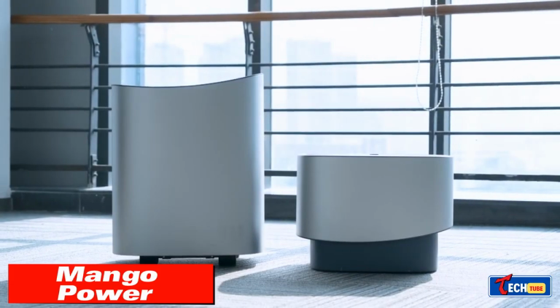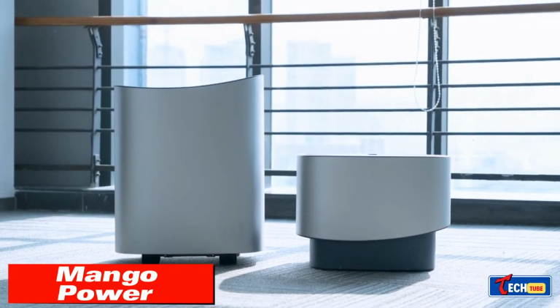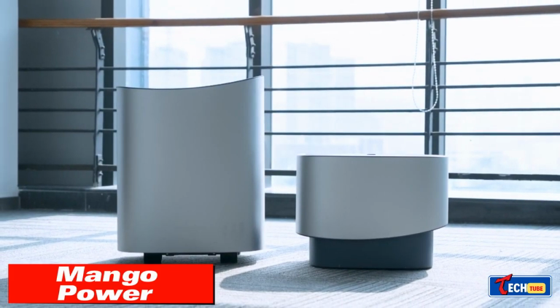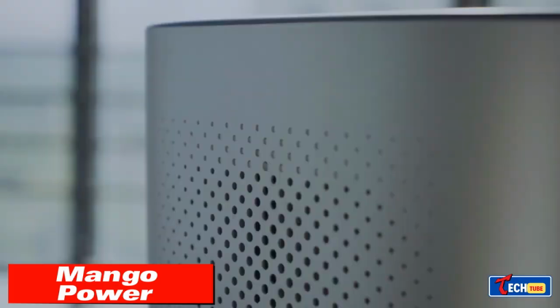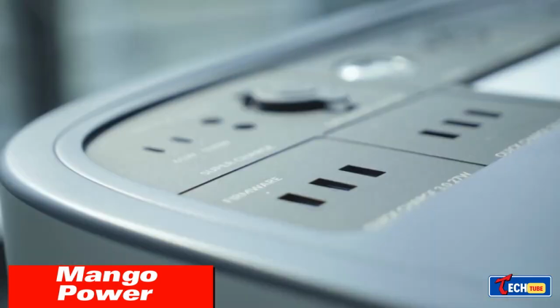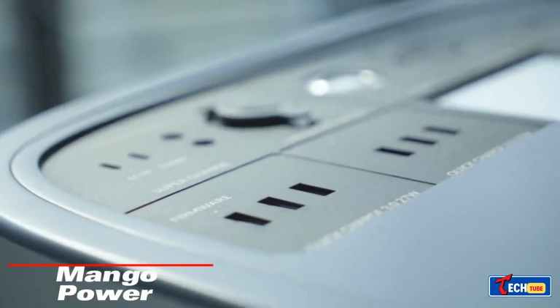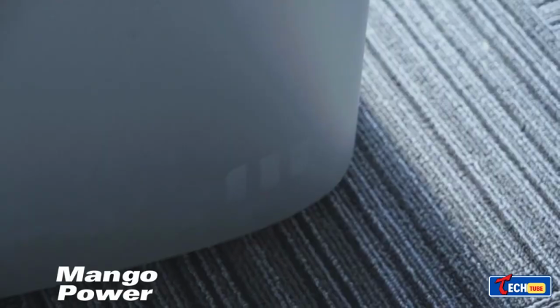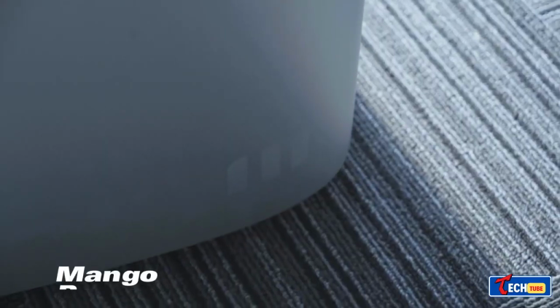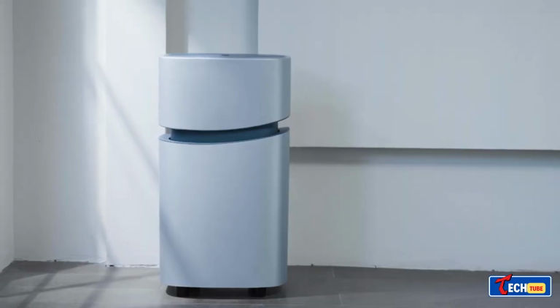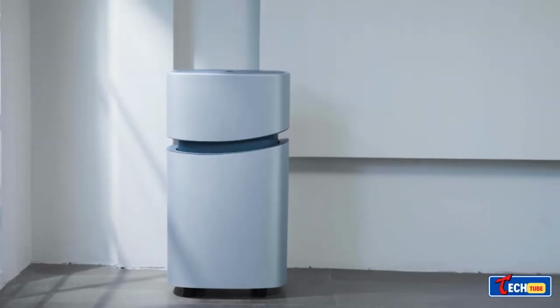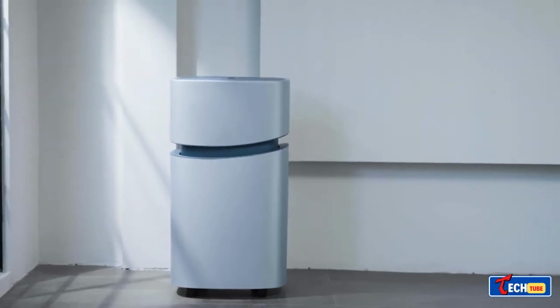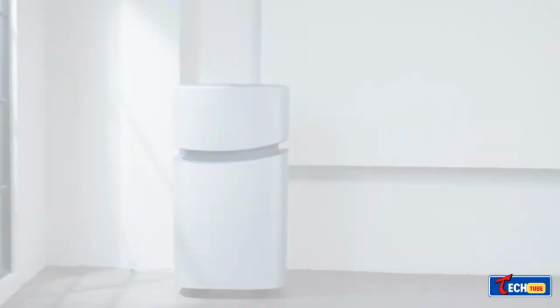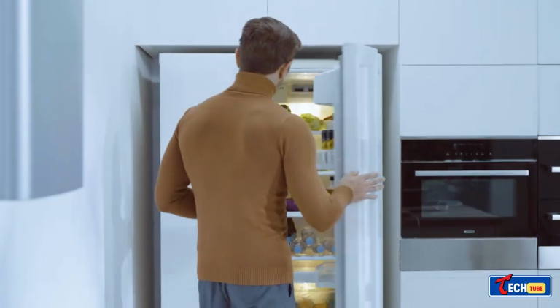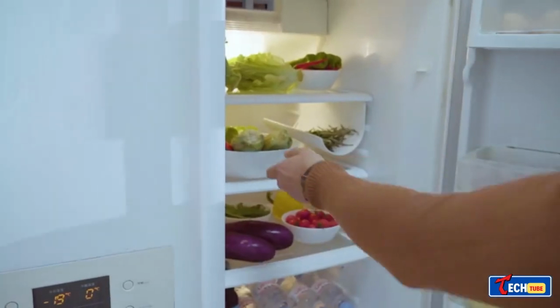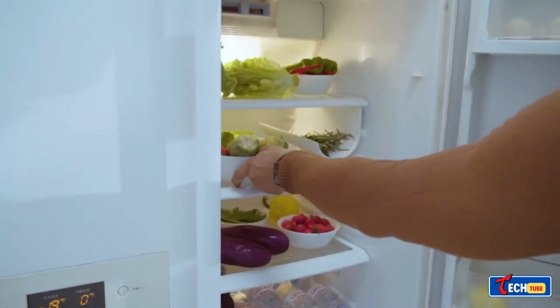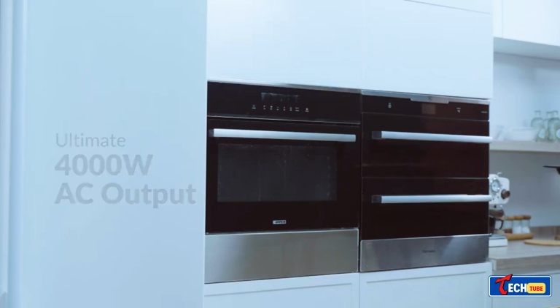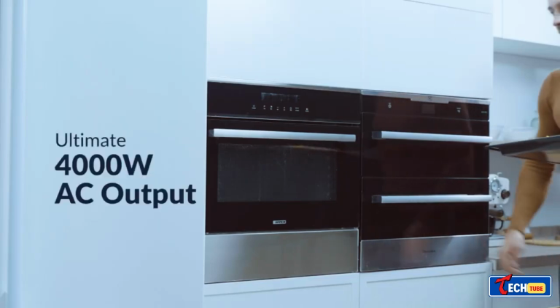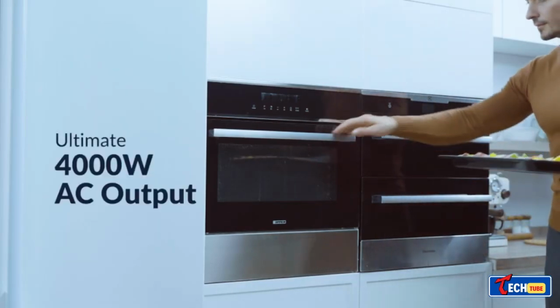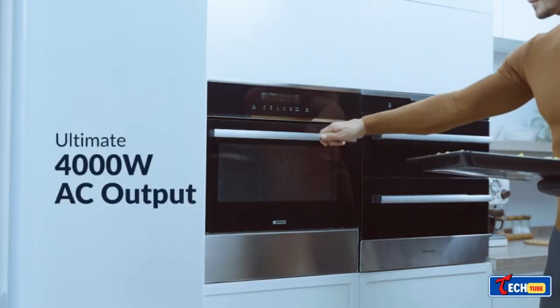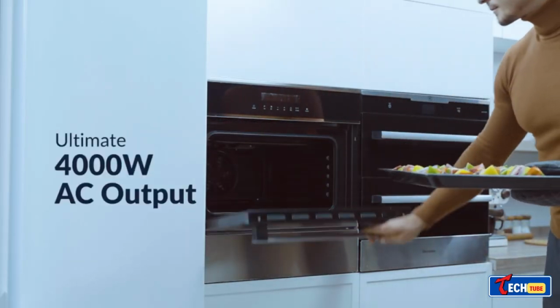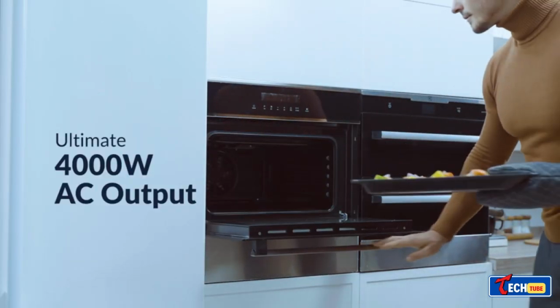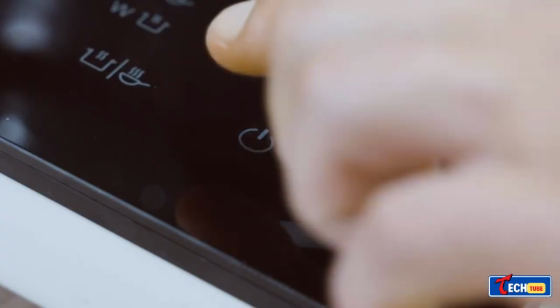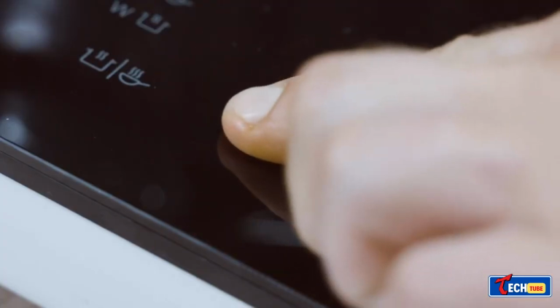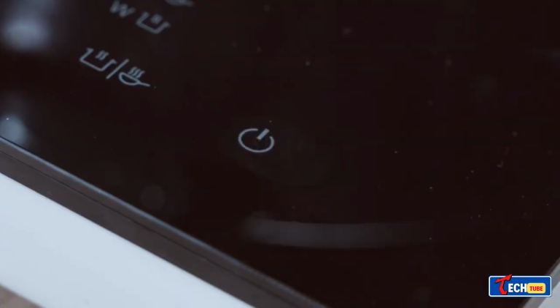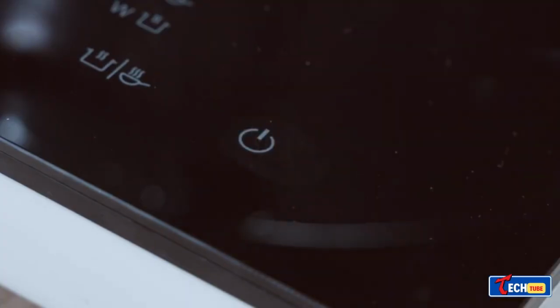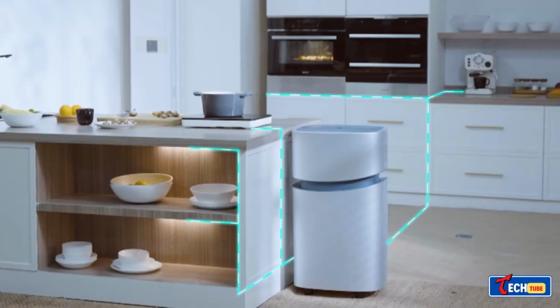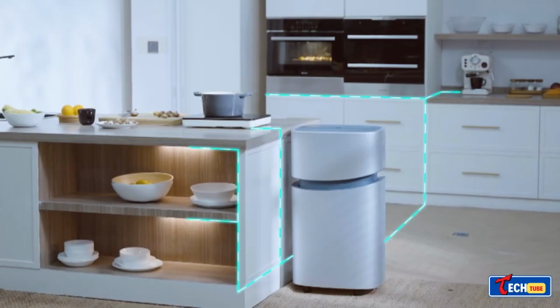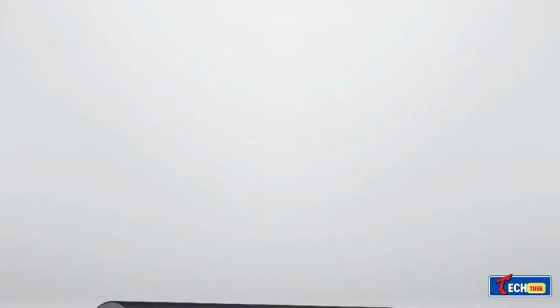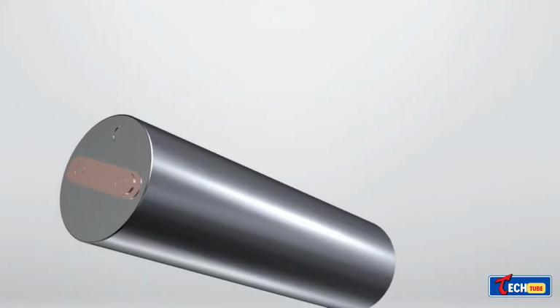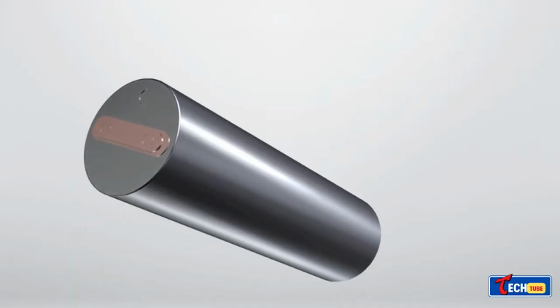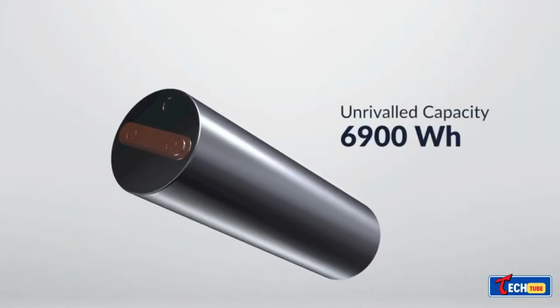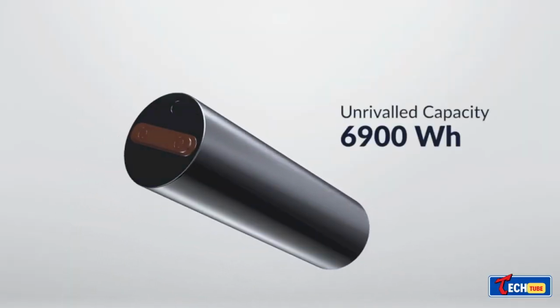Mago Power is a home backup battery with a 6.9 kilowatt-hour capacity, offering a reliable power source during outages. It includes various ports and wireless panels for charging smartphones, boasting a quick charge time of two and a half hours.